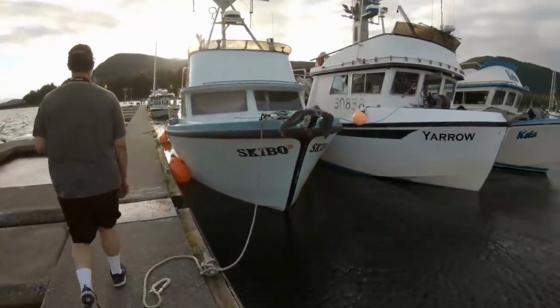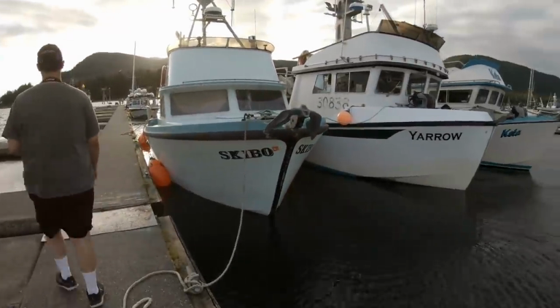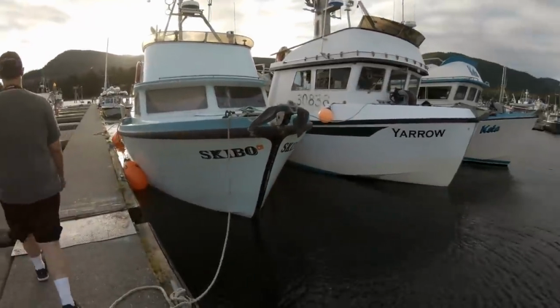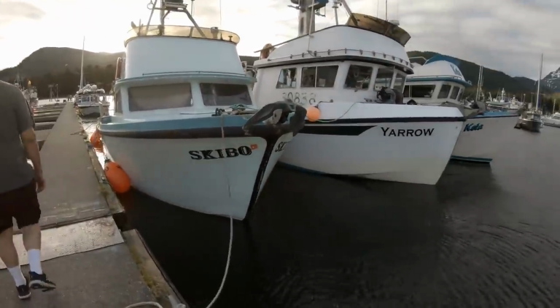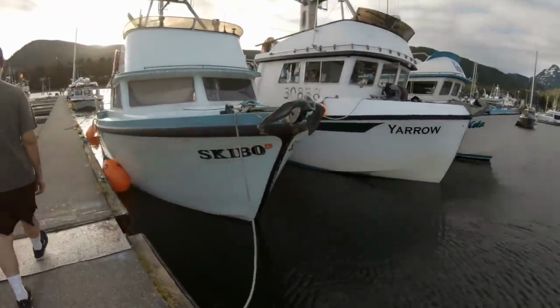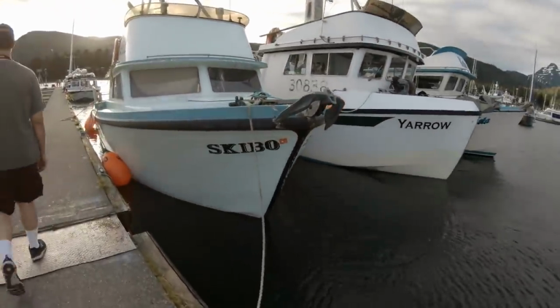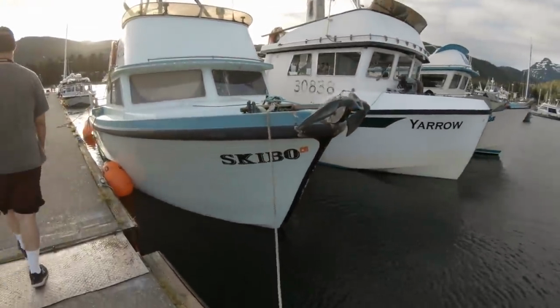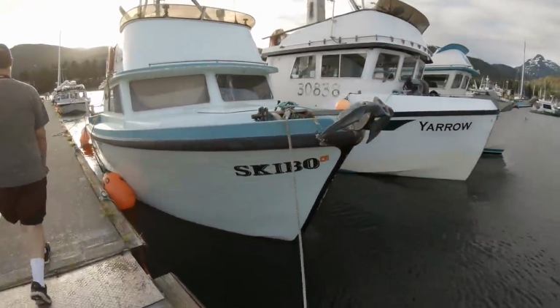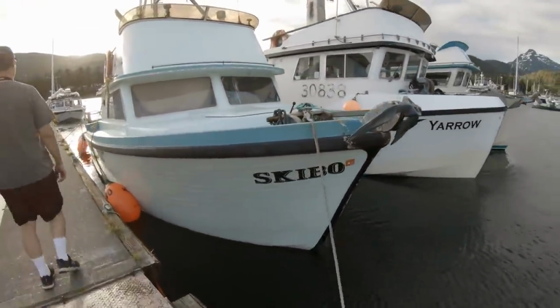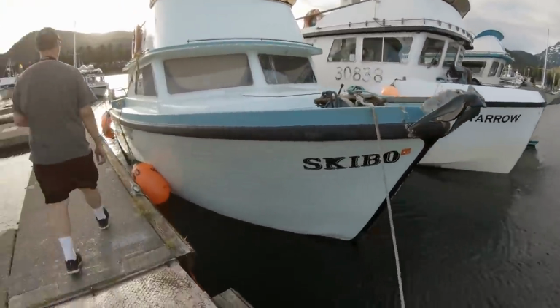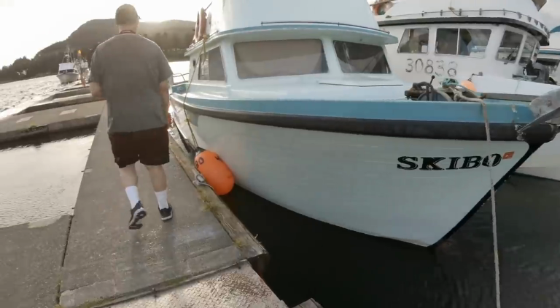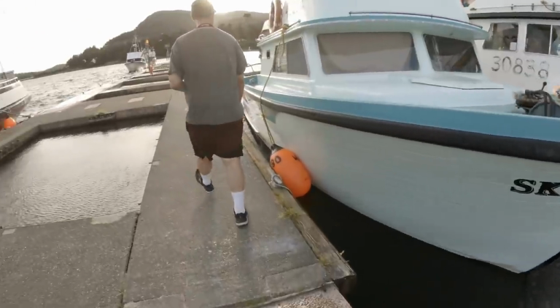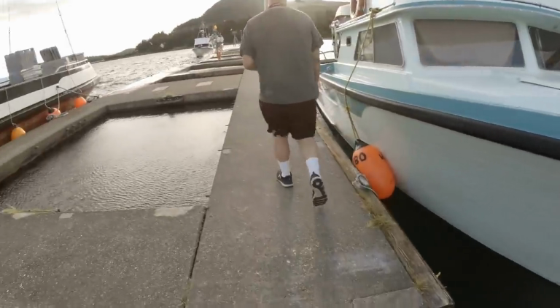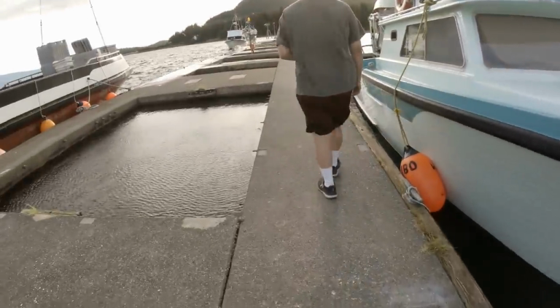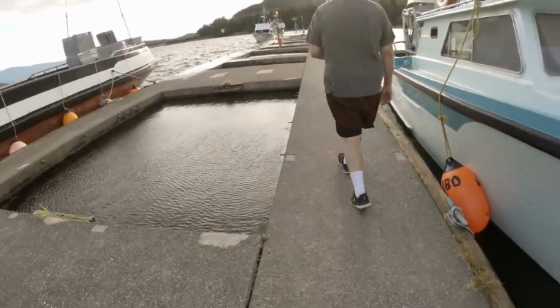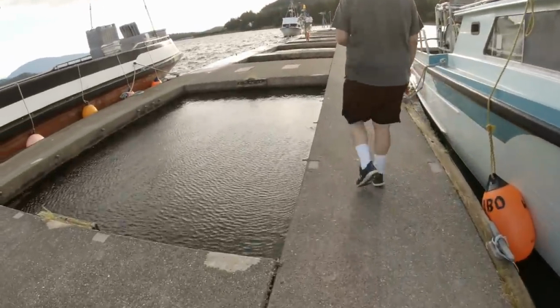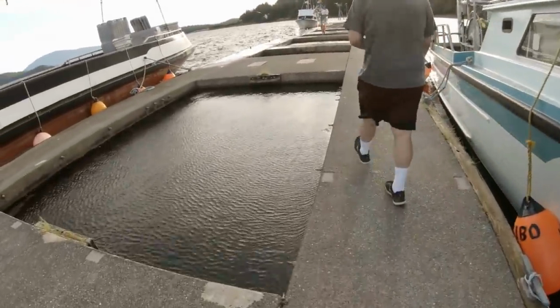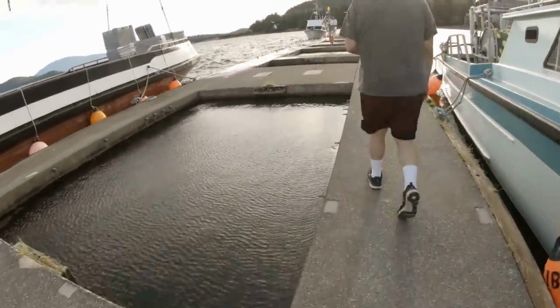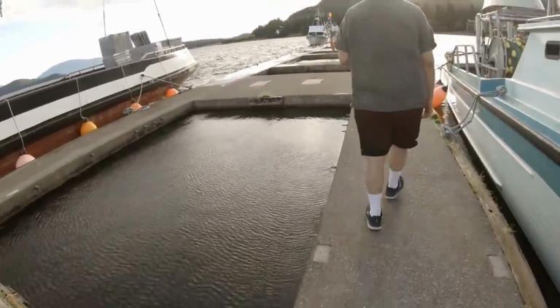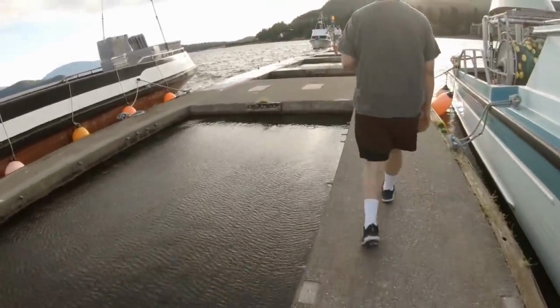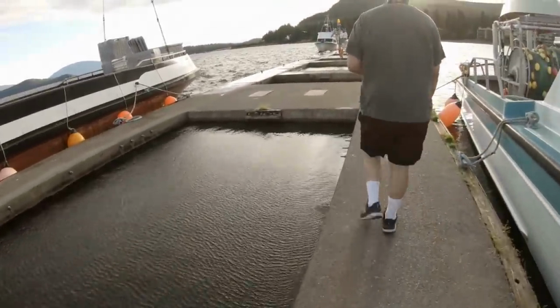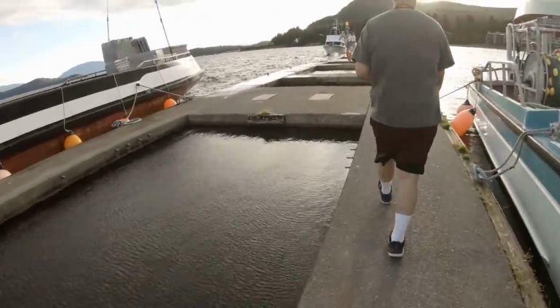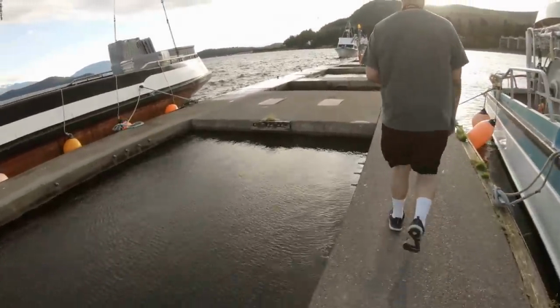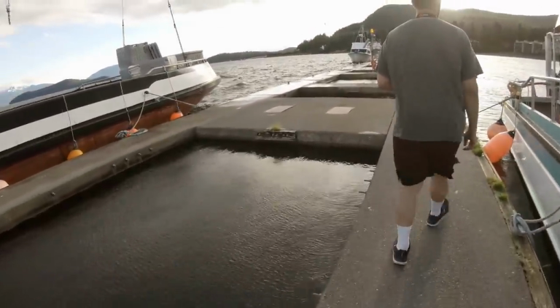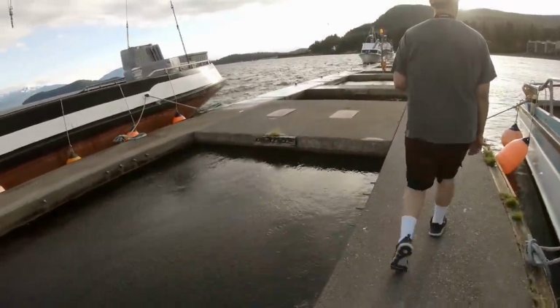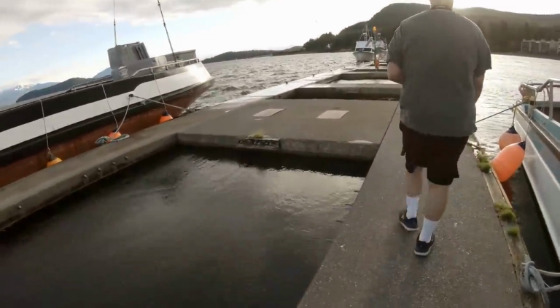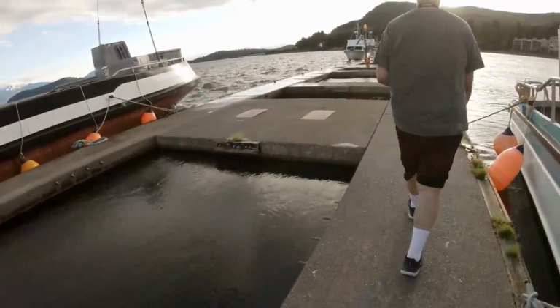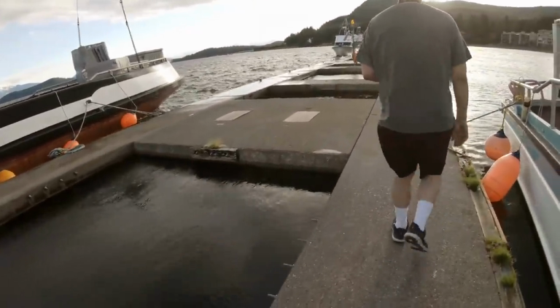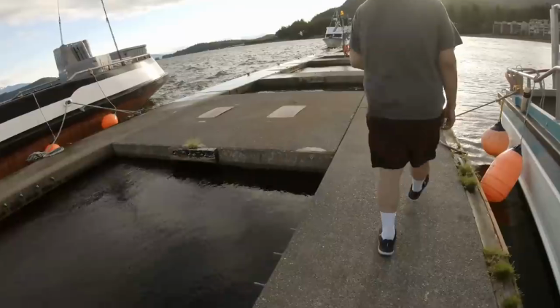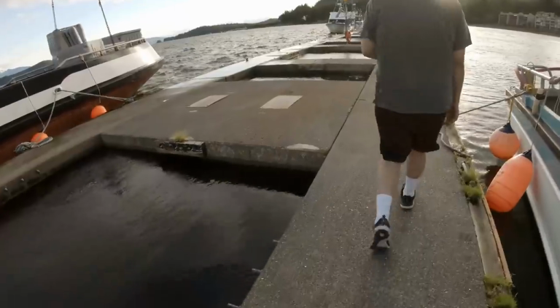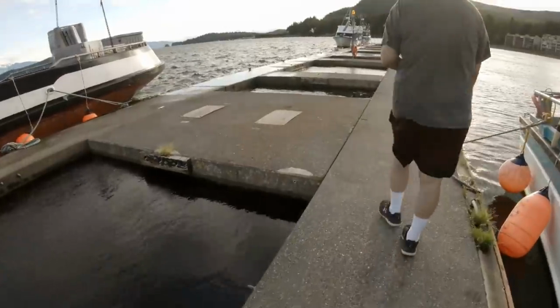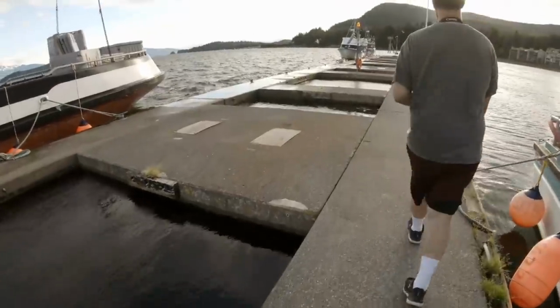All these boats are rafting up on each other. Here you go.